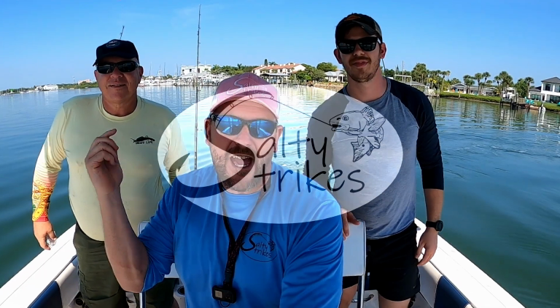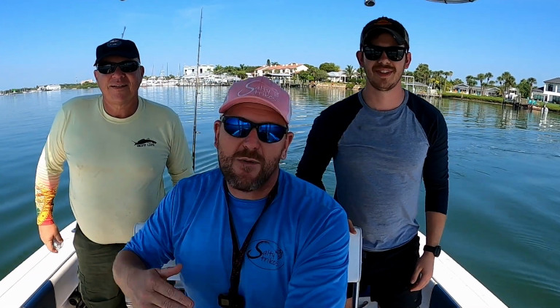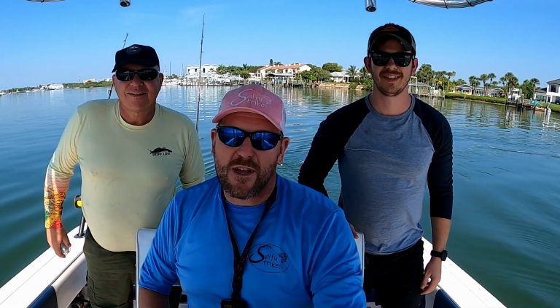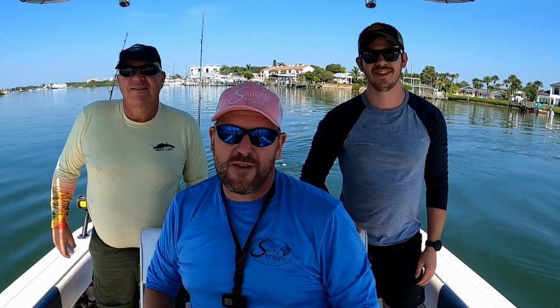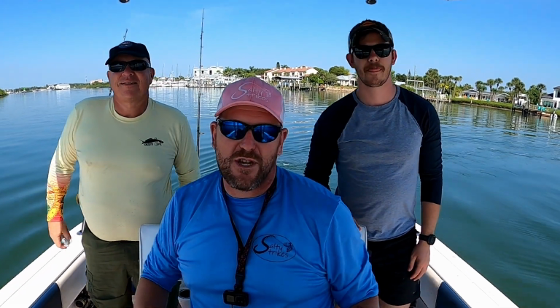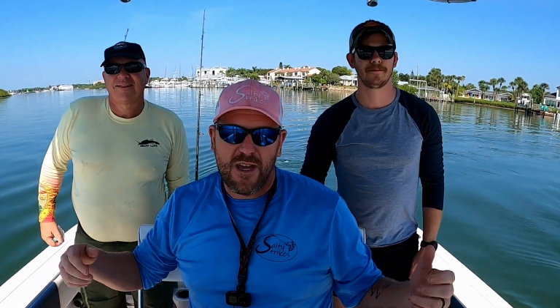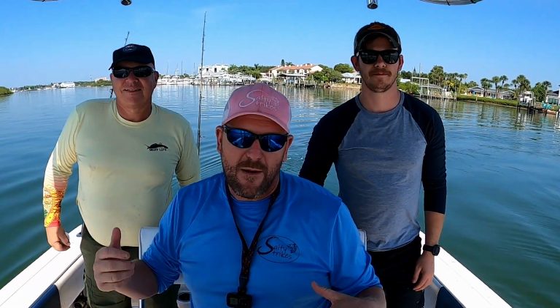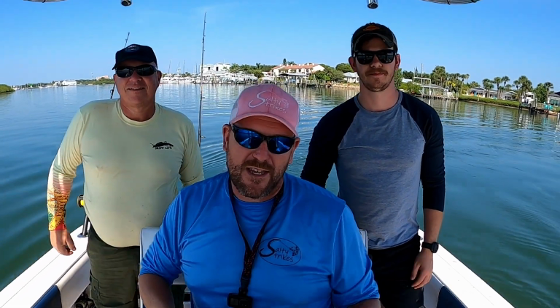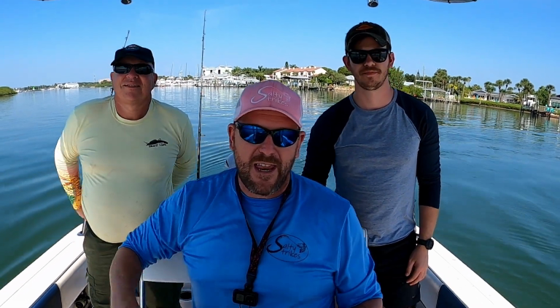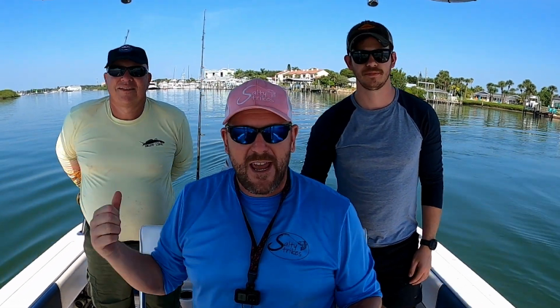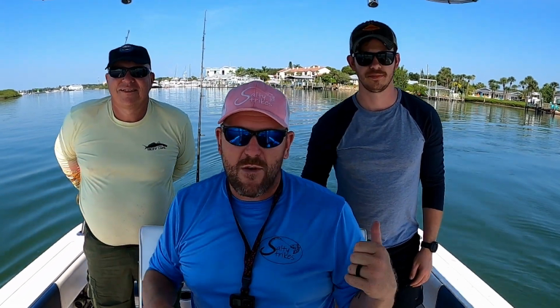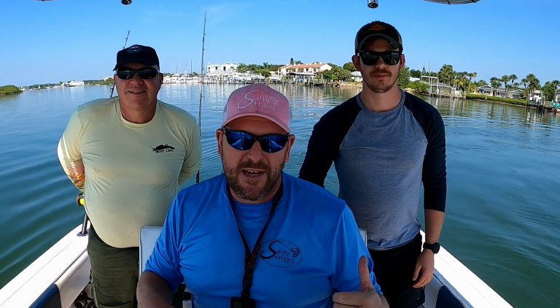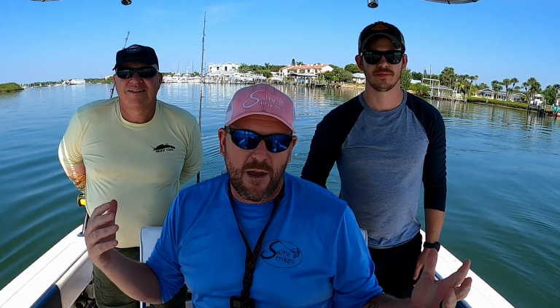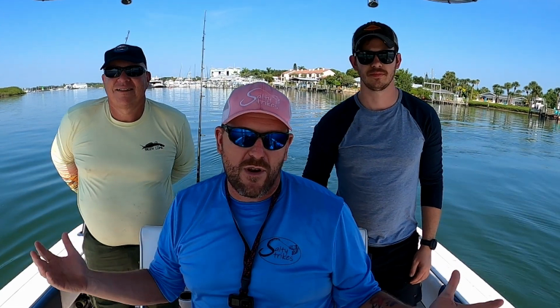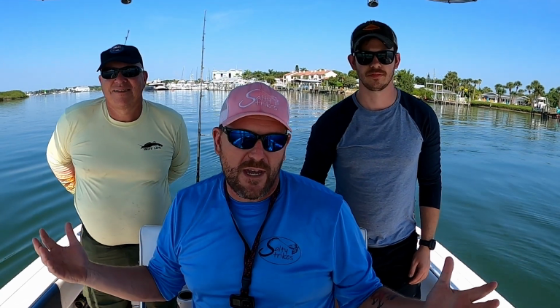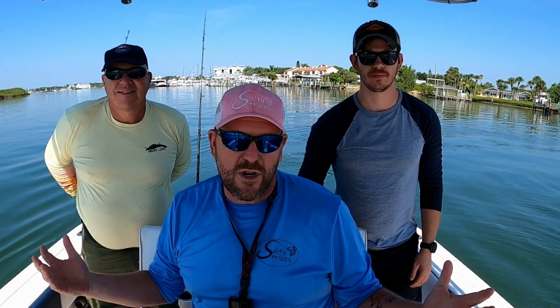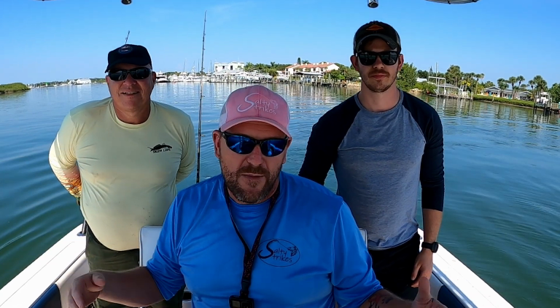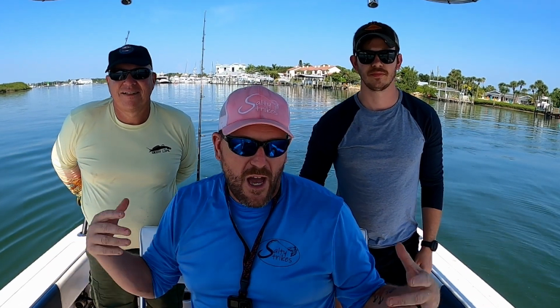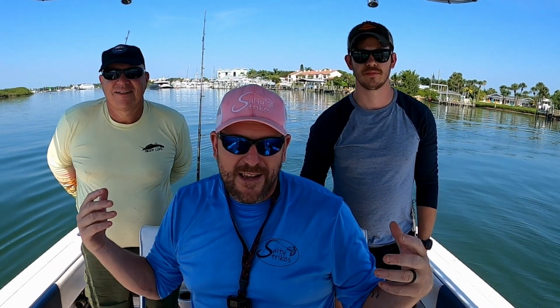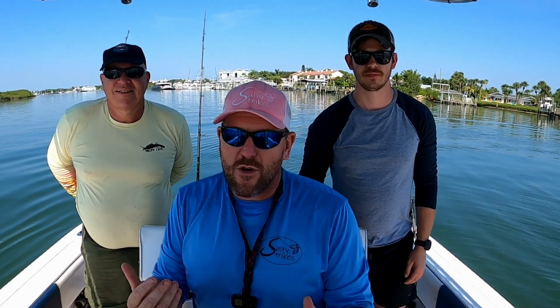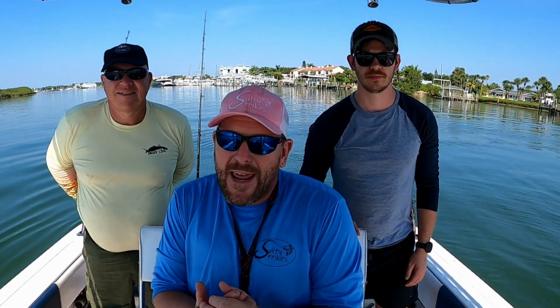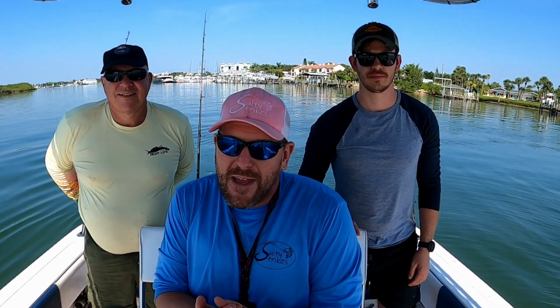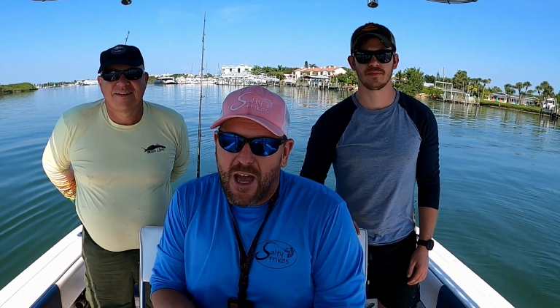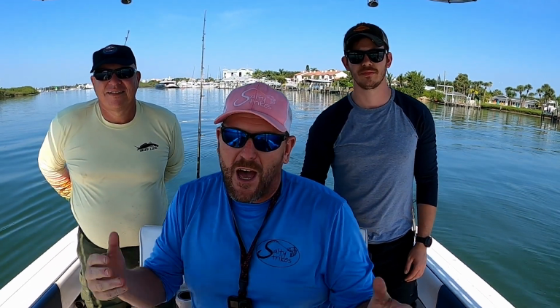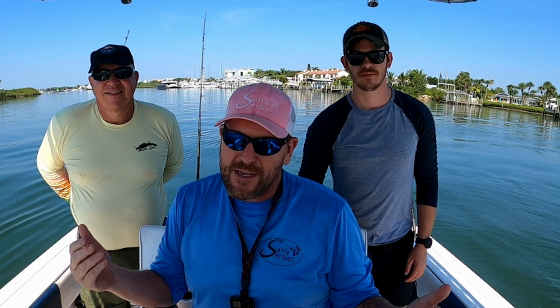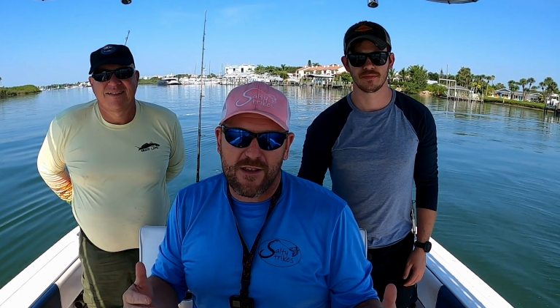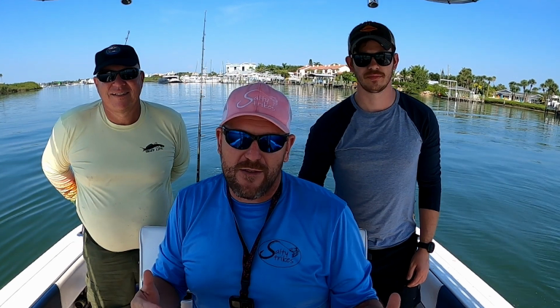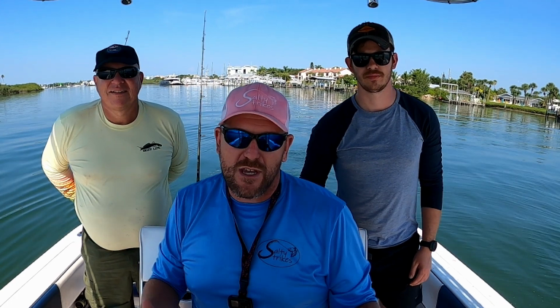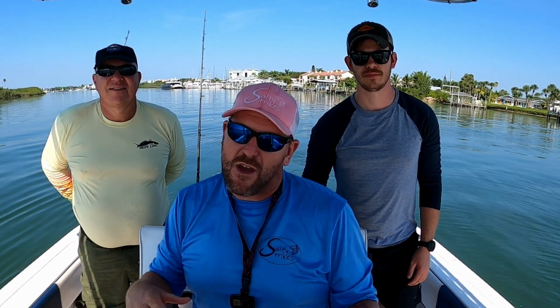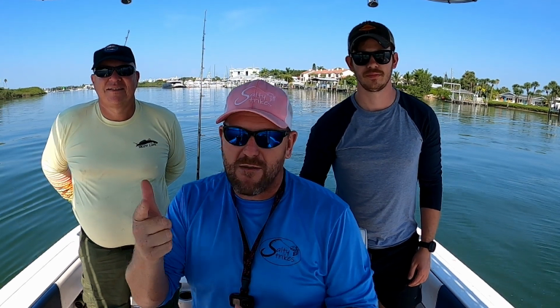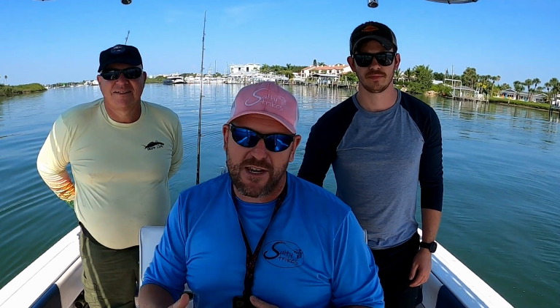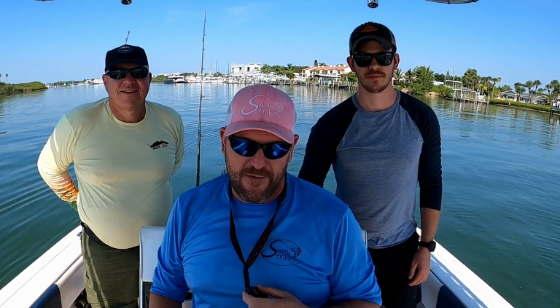Hey guys, welcome to the Salty Strikes Fishing channel. I'm Chris and I've got Dan and Air with me today. We're doing a quick and short charter — things didn't go quite as planned, but we still got on some nice fish, so stick around and check that out.